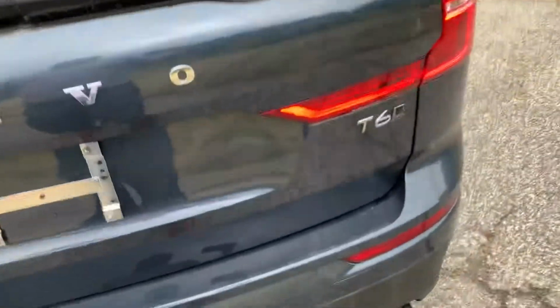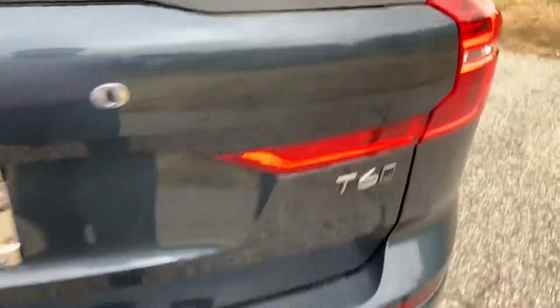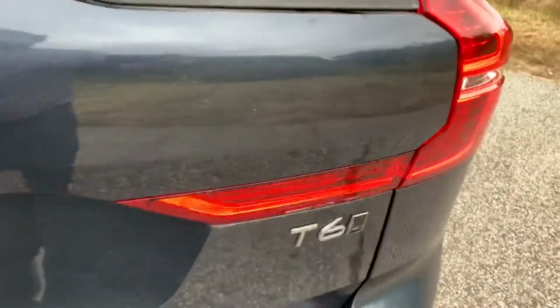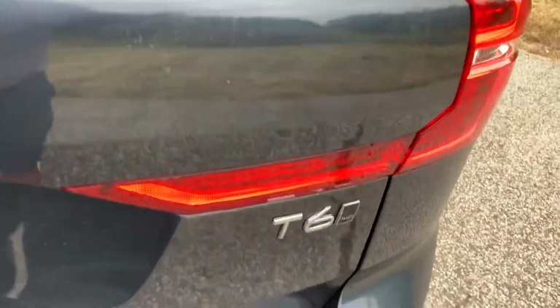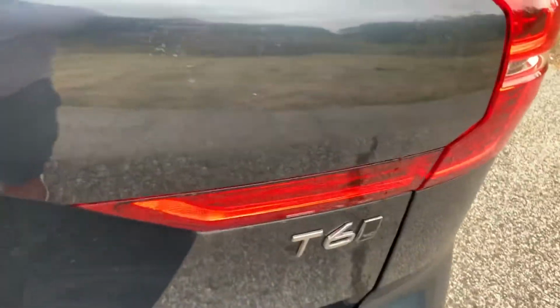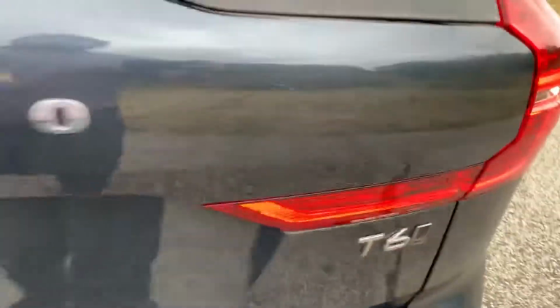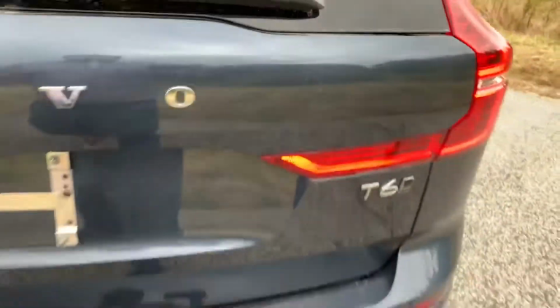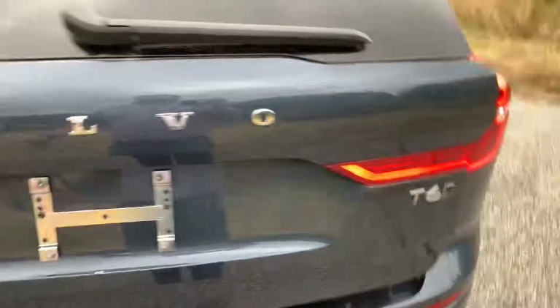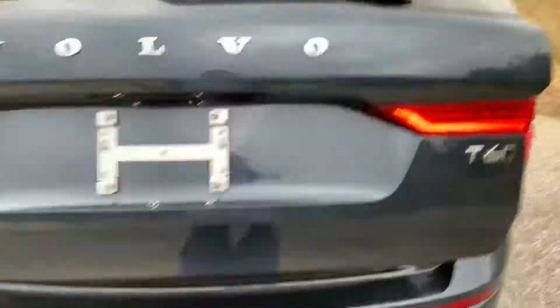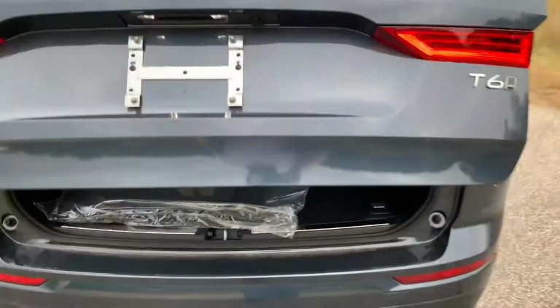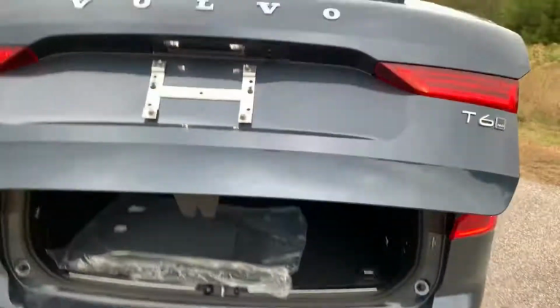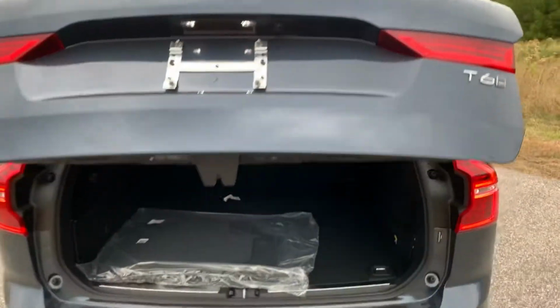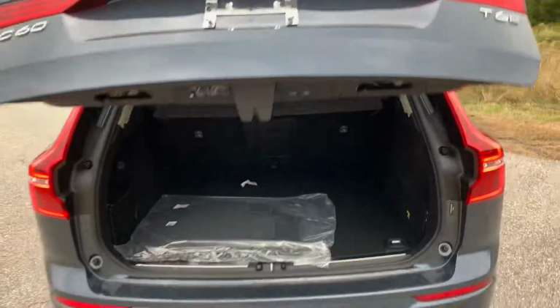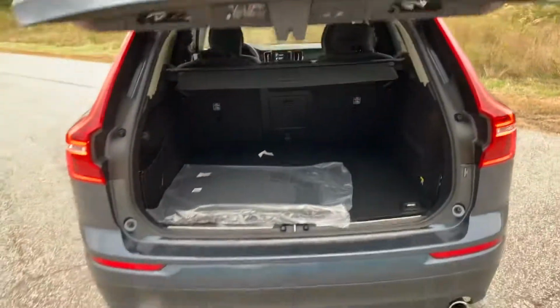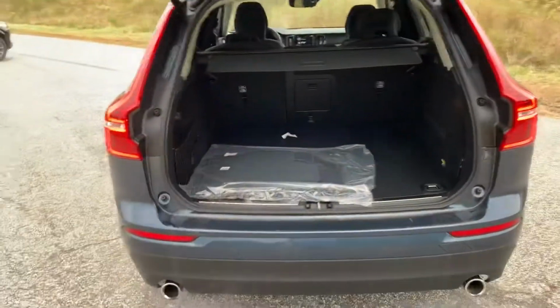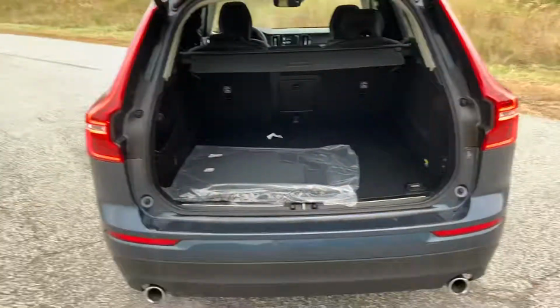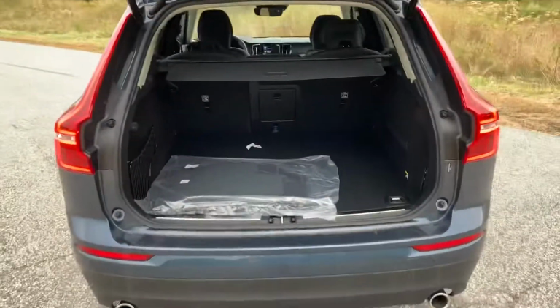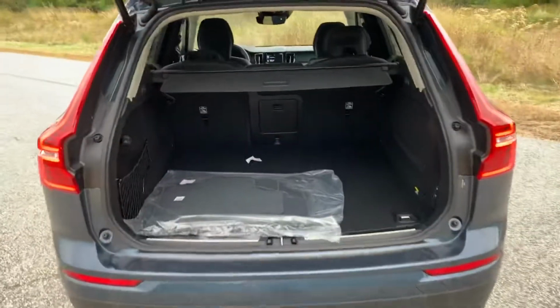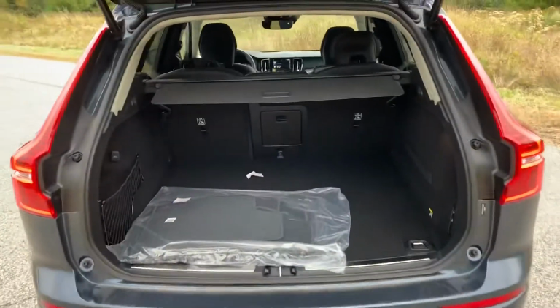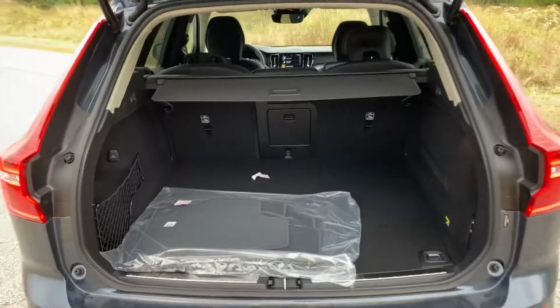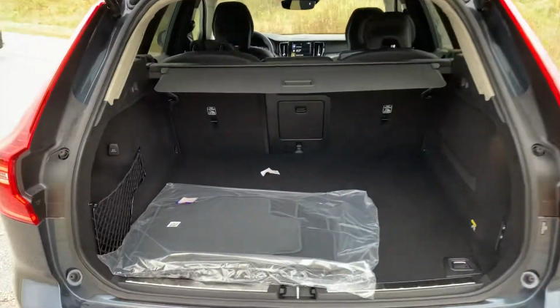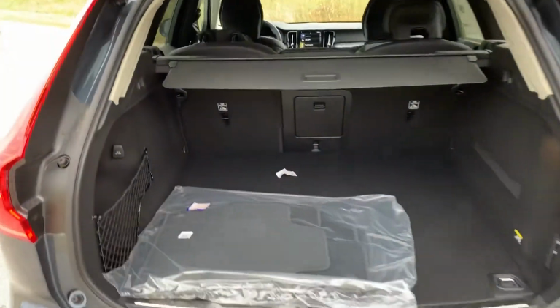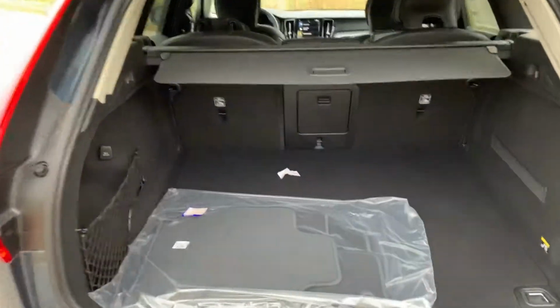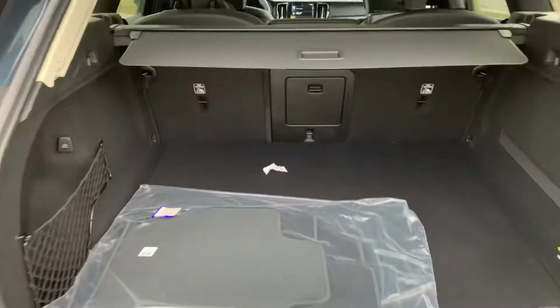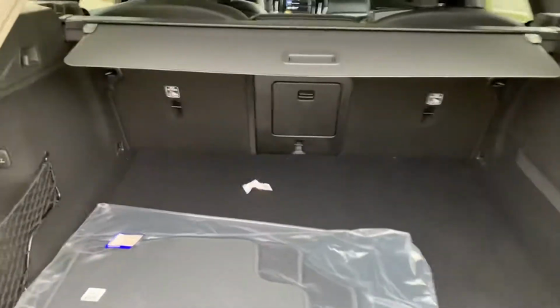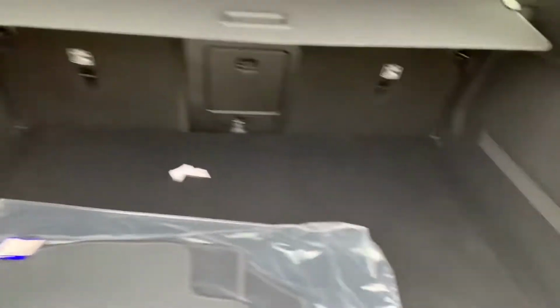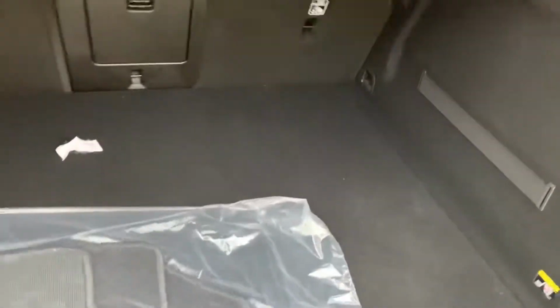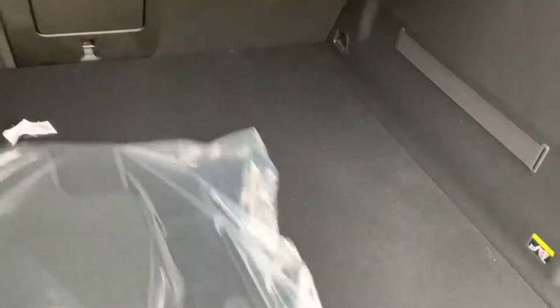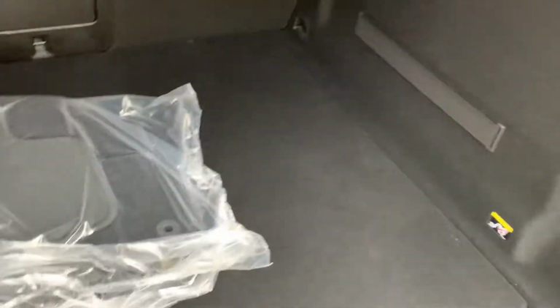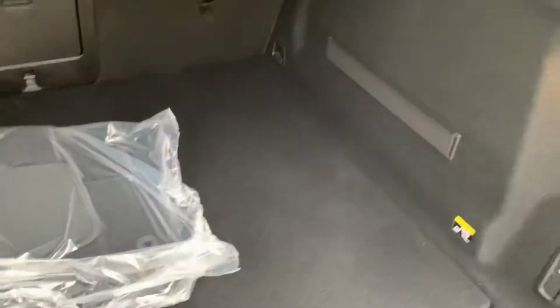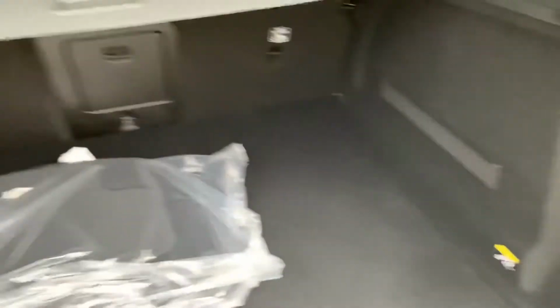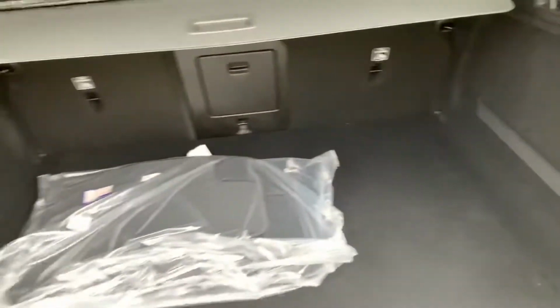As I said, it is a T6, so it does have a supercharged and turbocharged four-cylinder engine making 316 ponies, which is a lot for this car. It is very, very fun to drive.